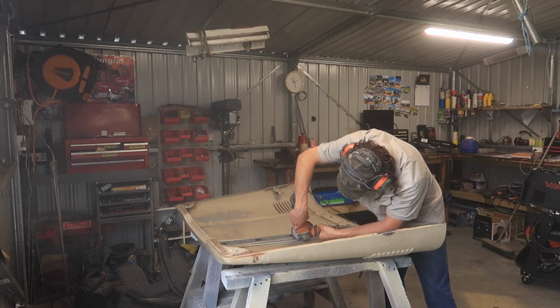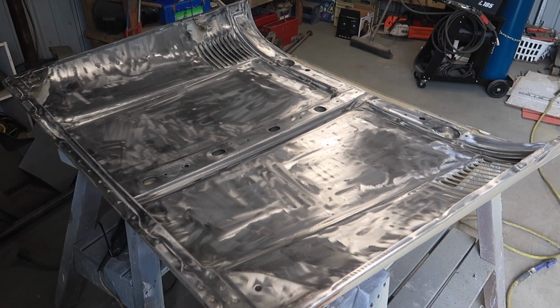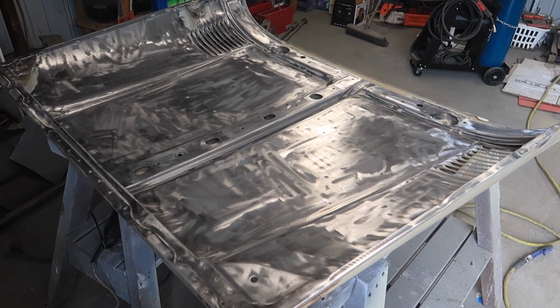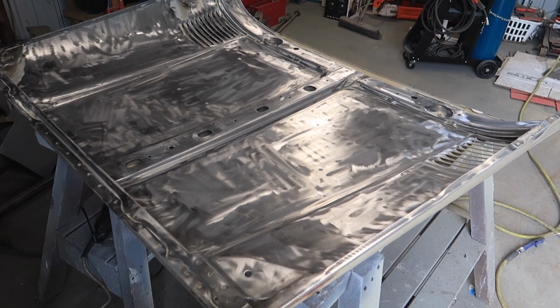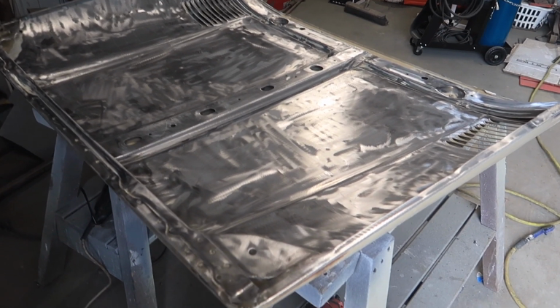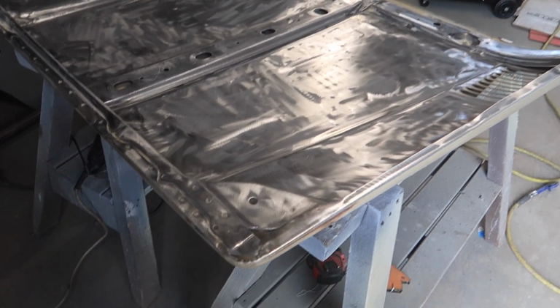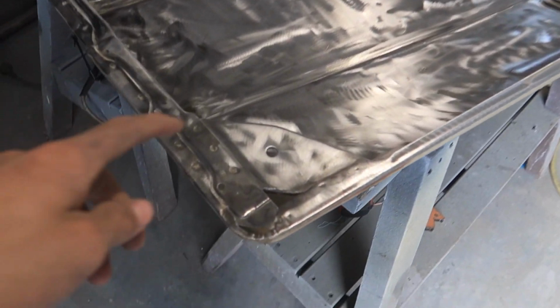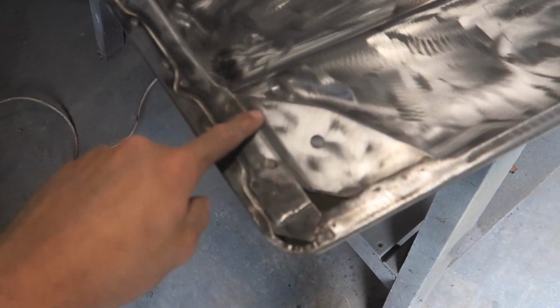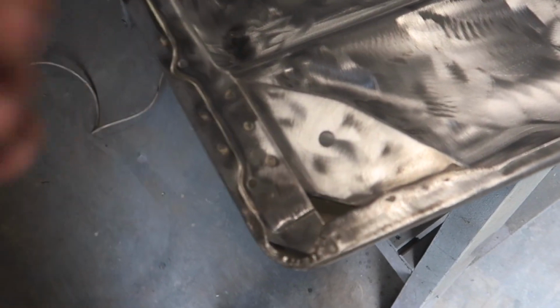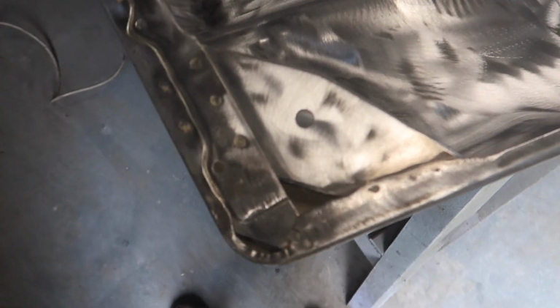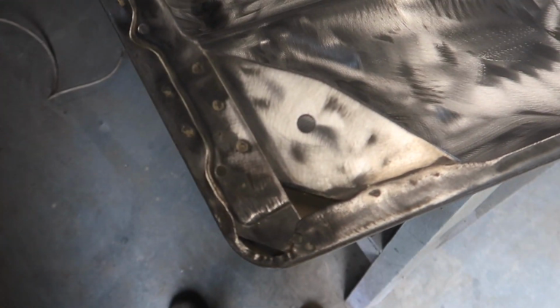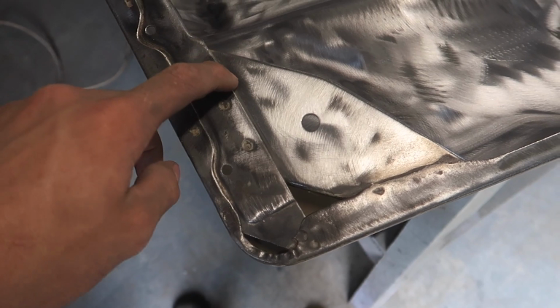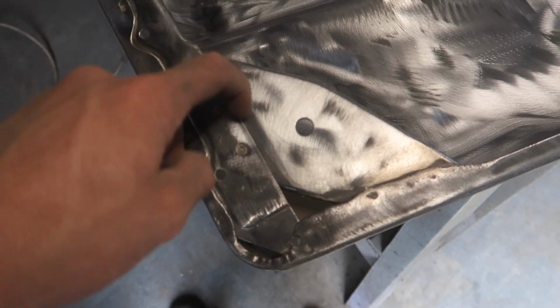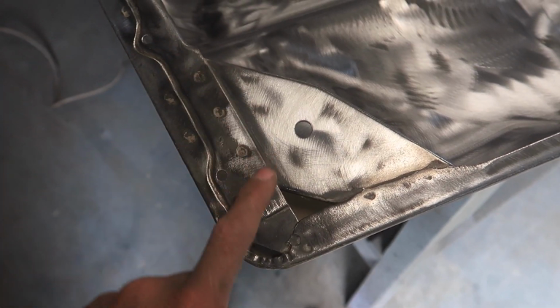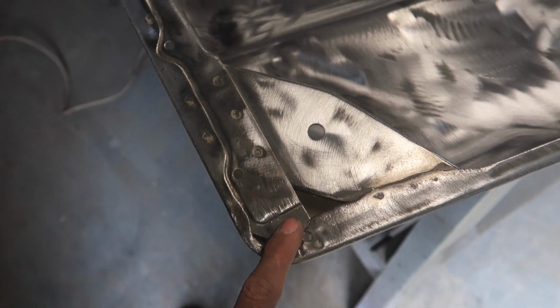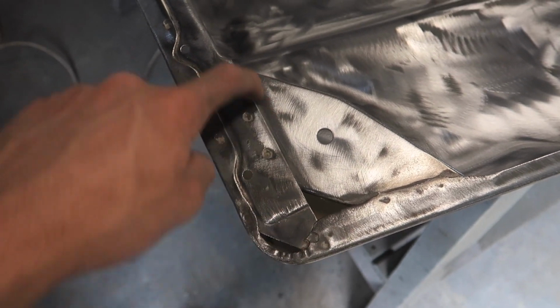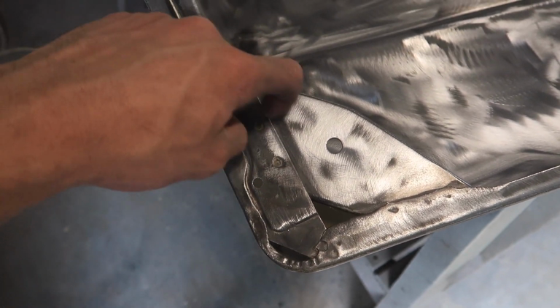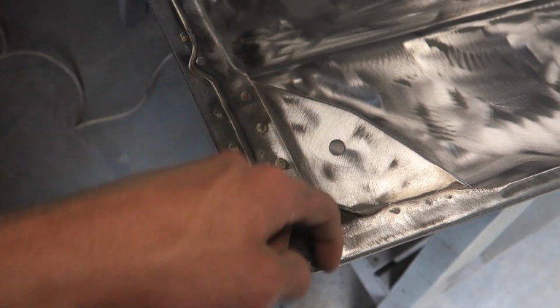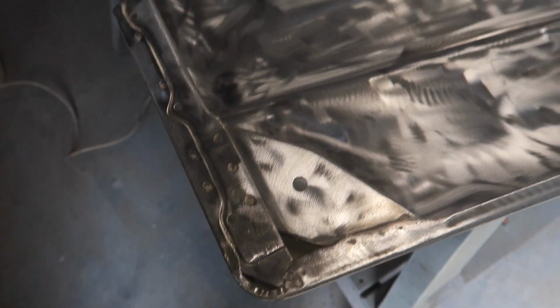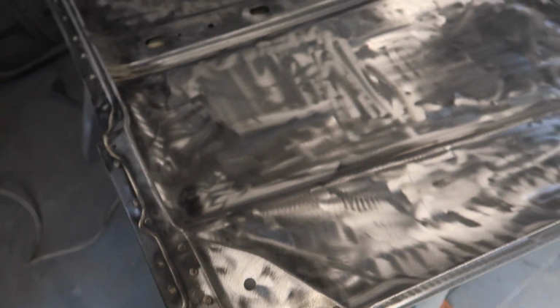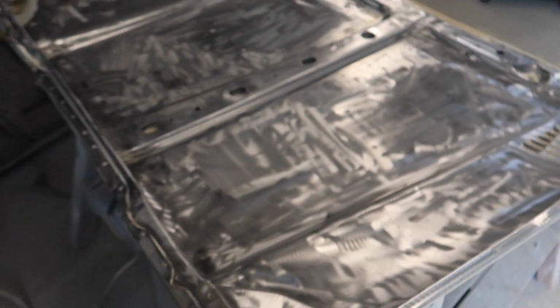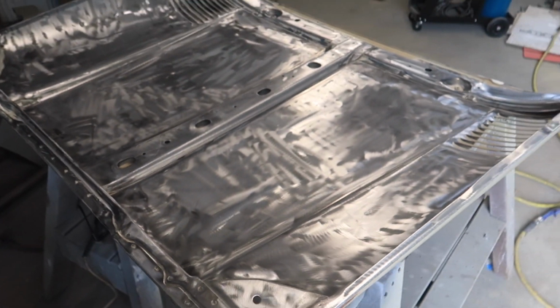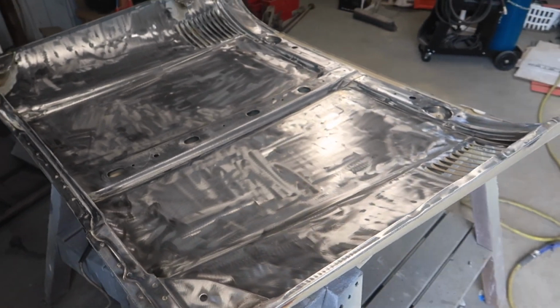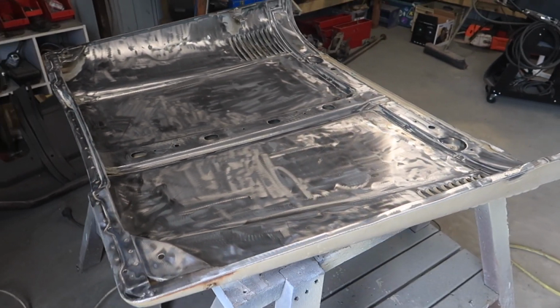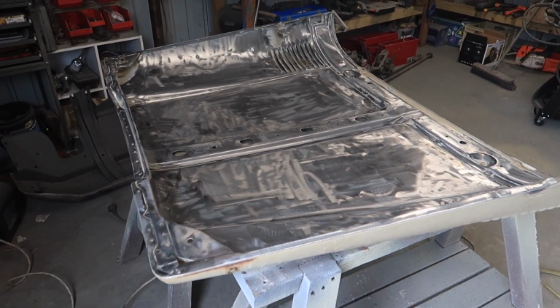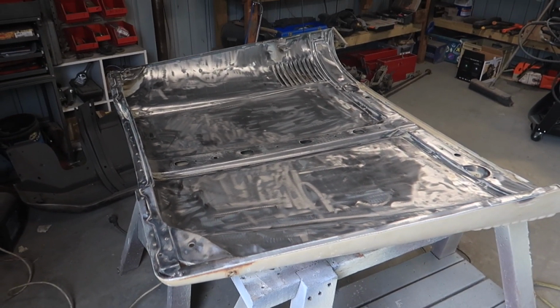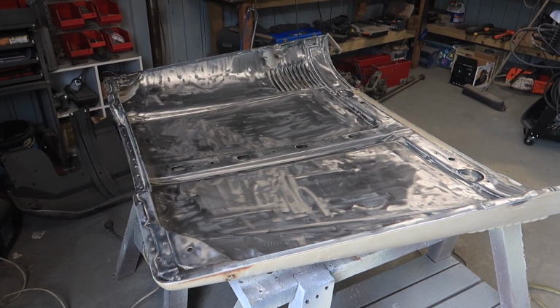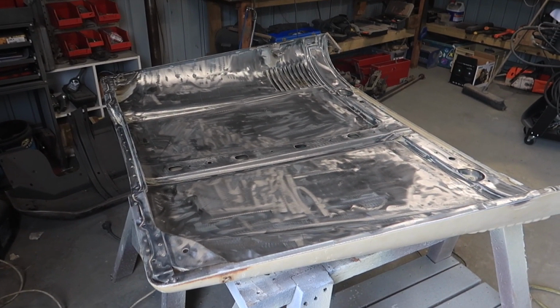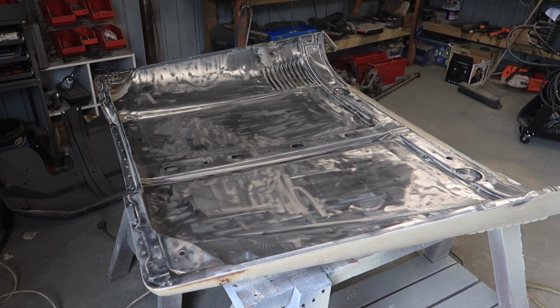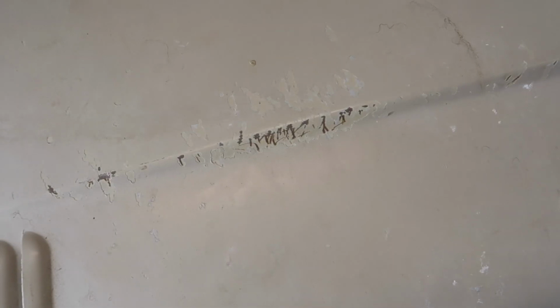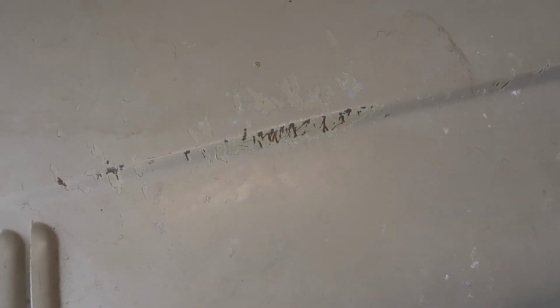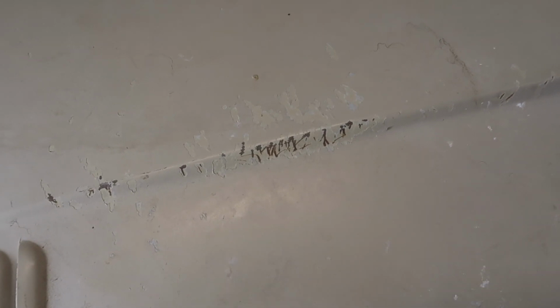Here's what I'm left with after hitting it with the stripper disc. In places like the seams I used a wire wheel on the grinder to get in and get the rust out. Other than that, we can flip it over now and do the top side.